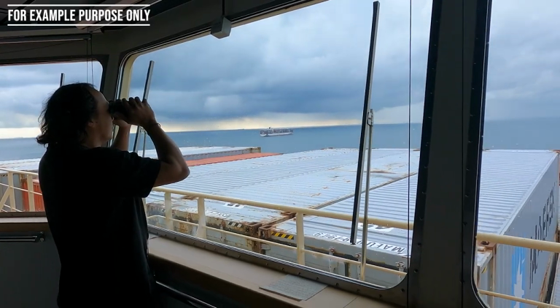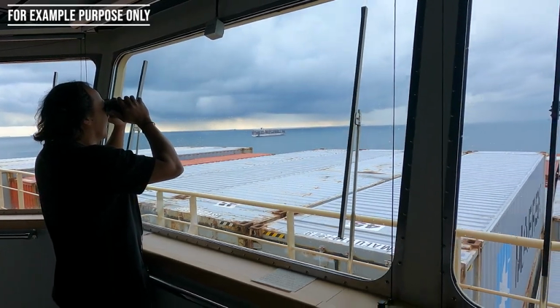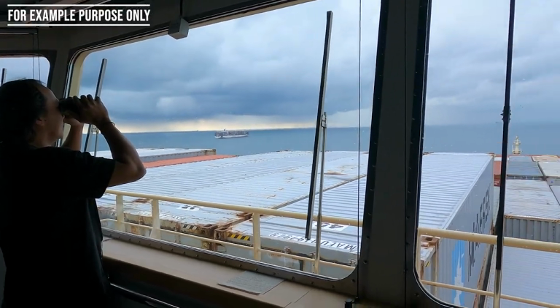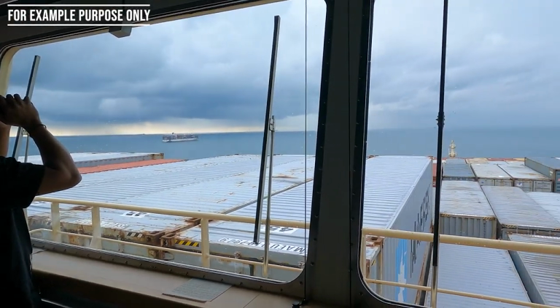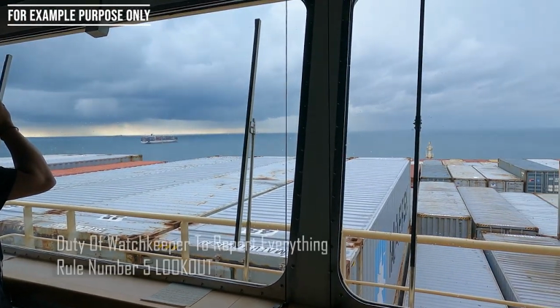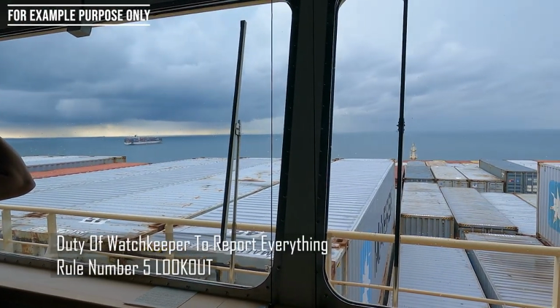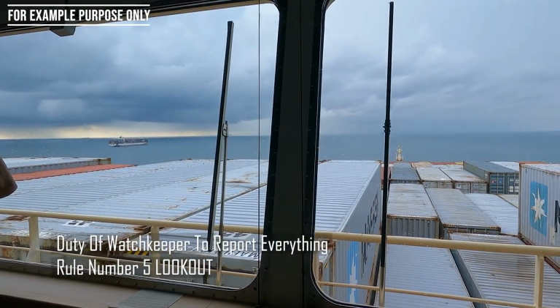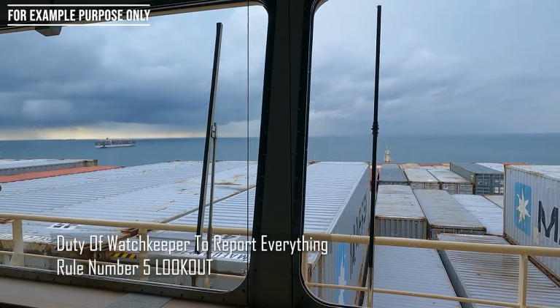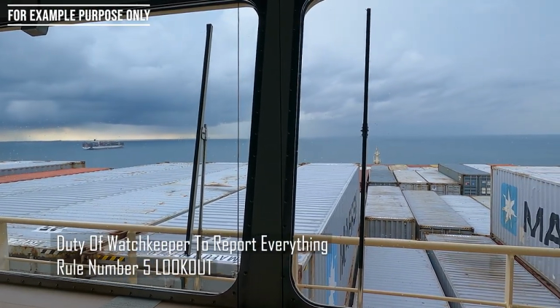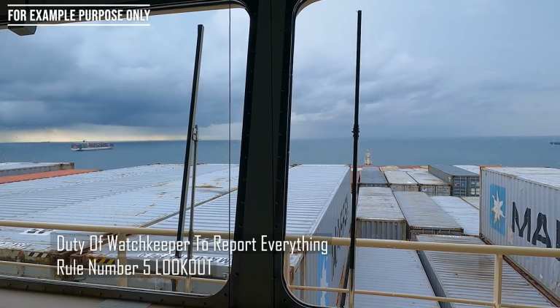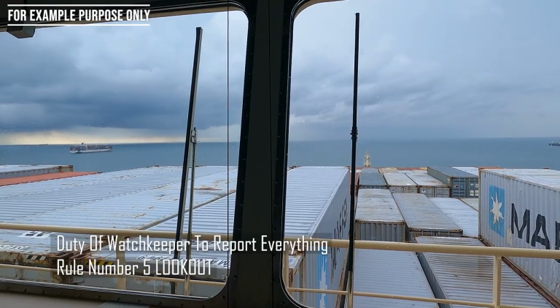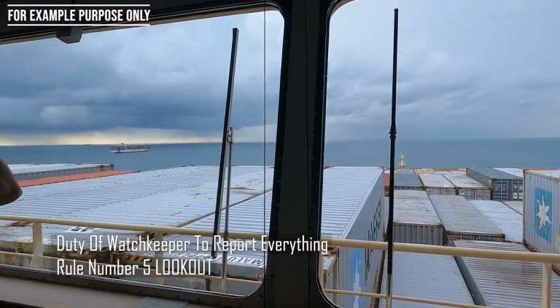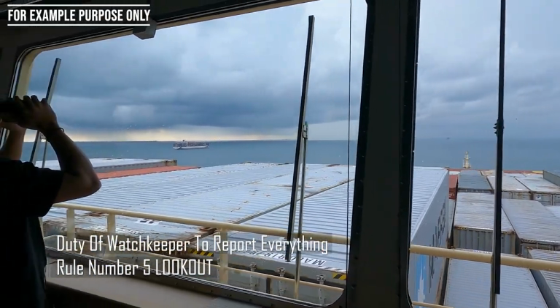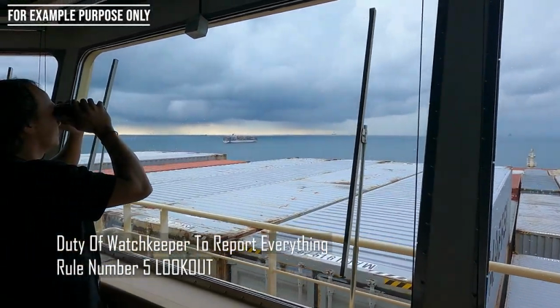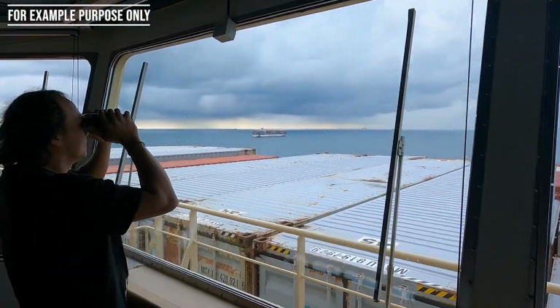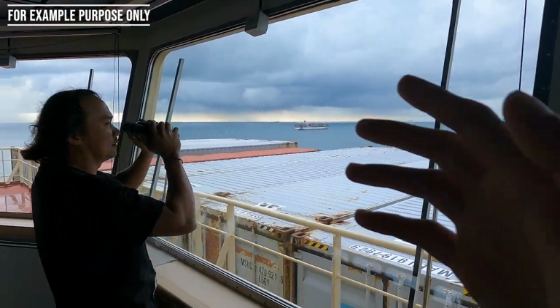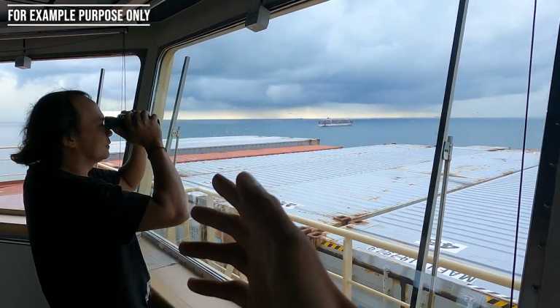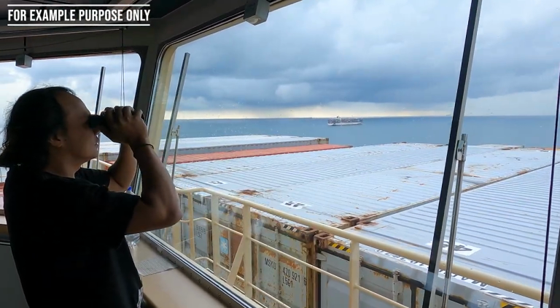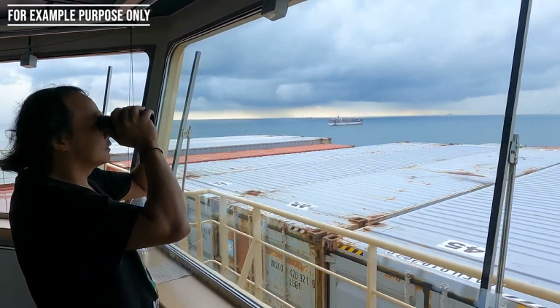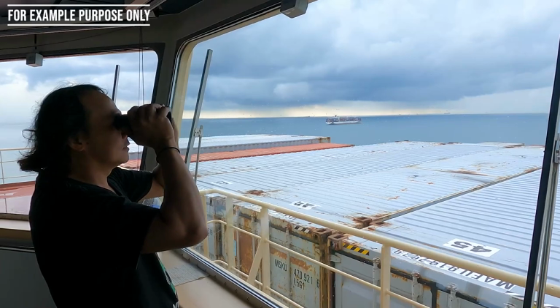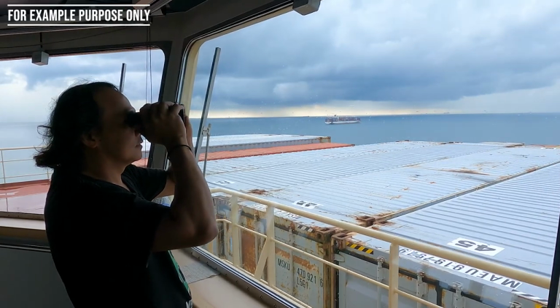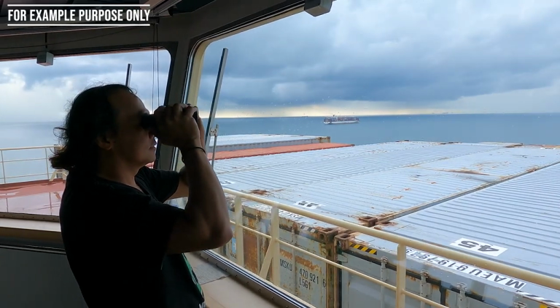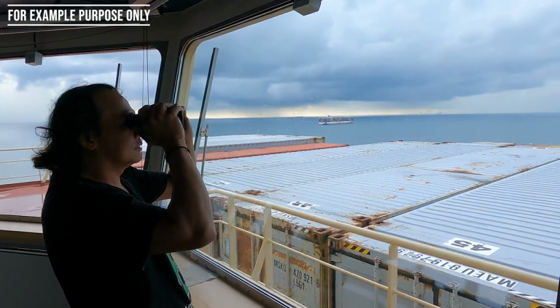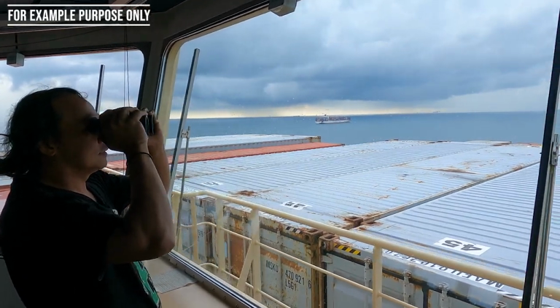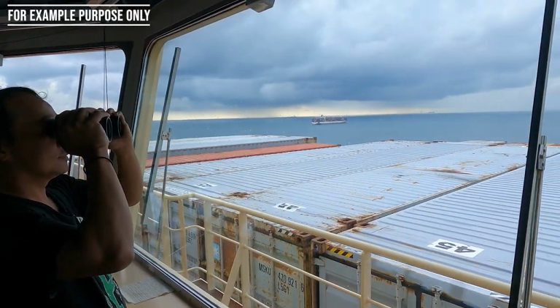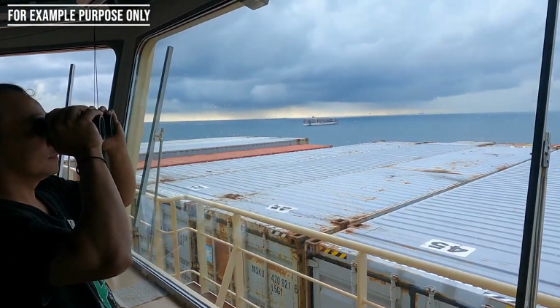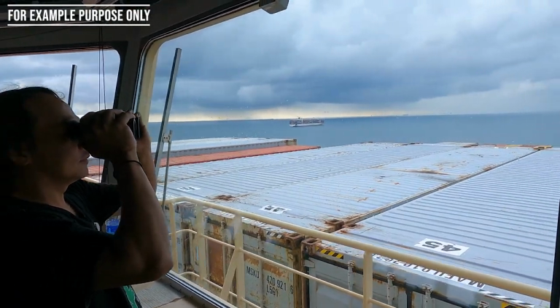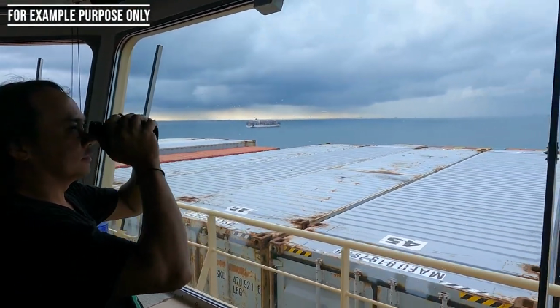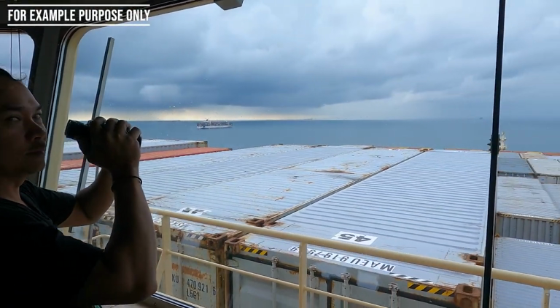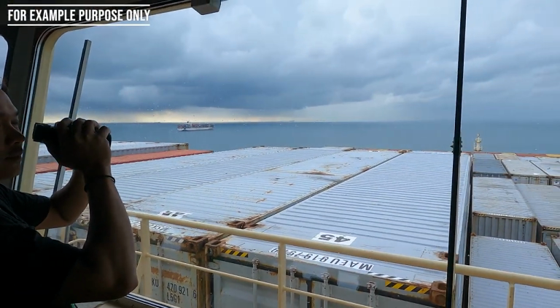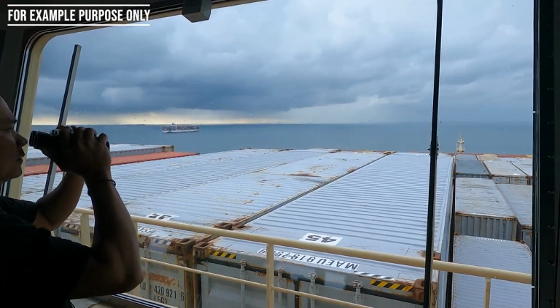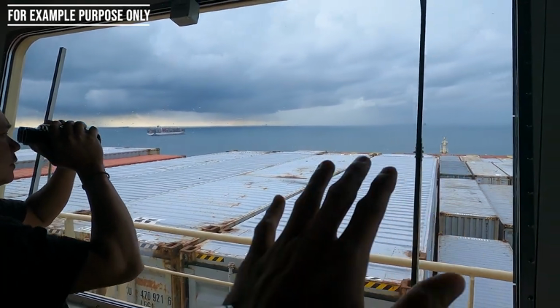We are crossing ahead — yeah, so now our red line, we are crossing. Thank you Rahul. As you see, Rahul keeps reporting whenever he sees something. That's how the watch keeper's duty is — to keep us, the duty officers, informed.